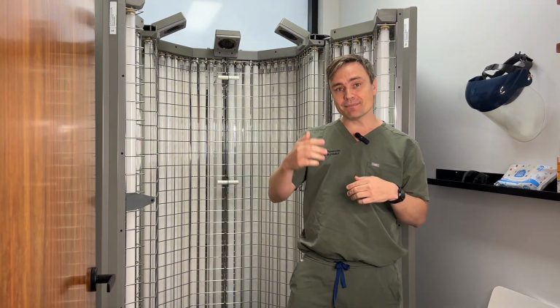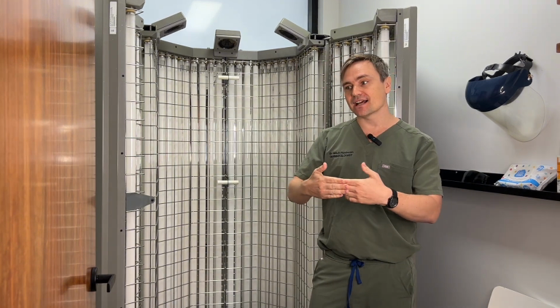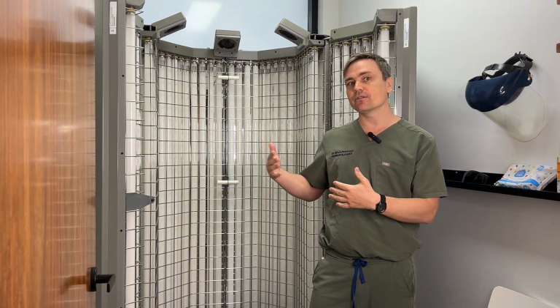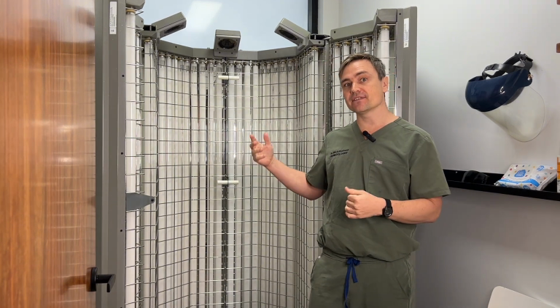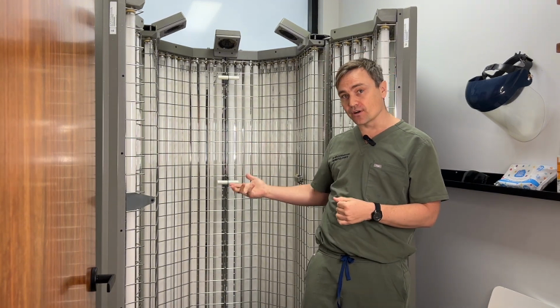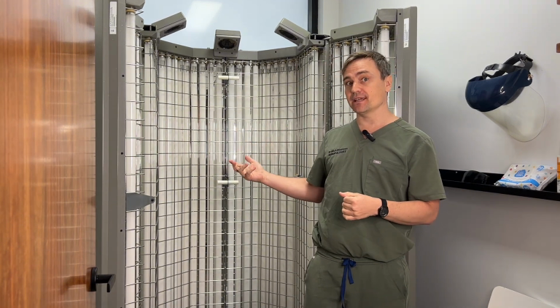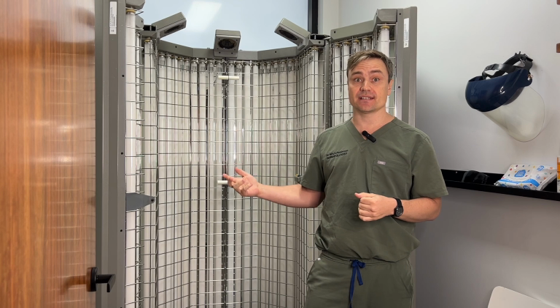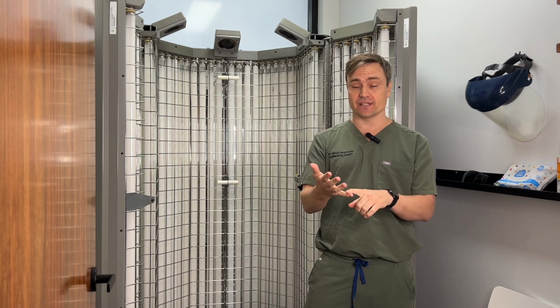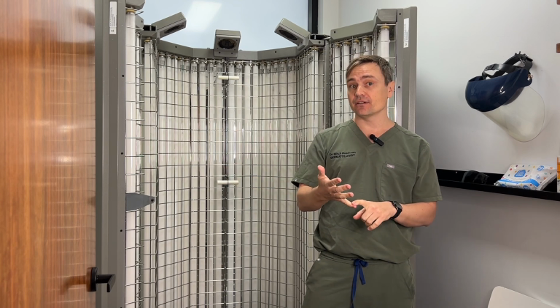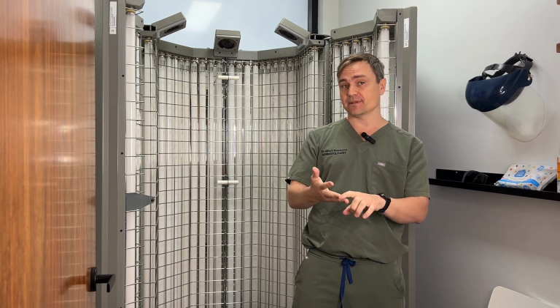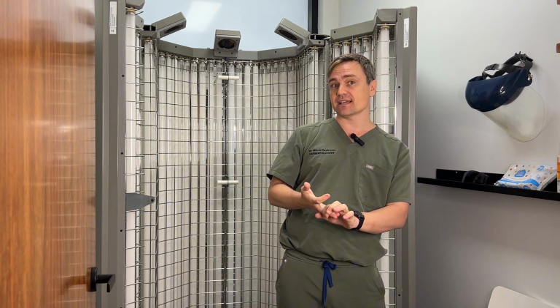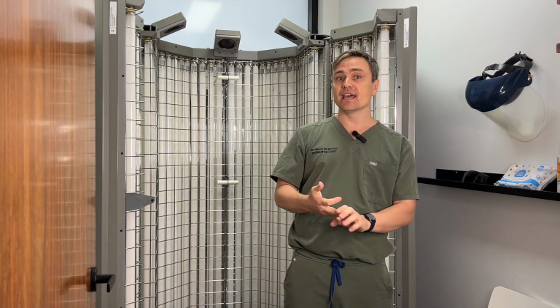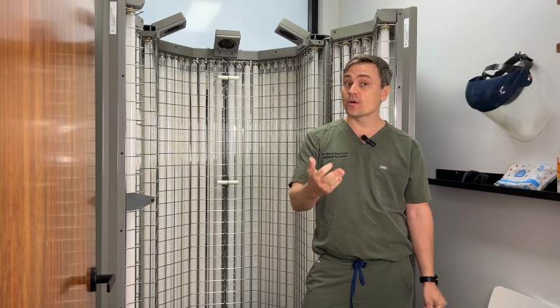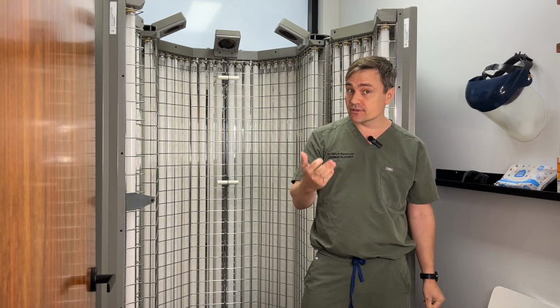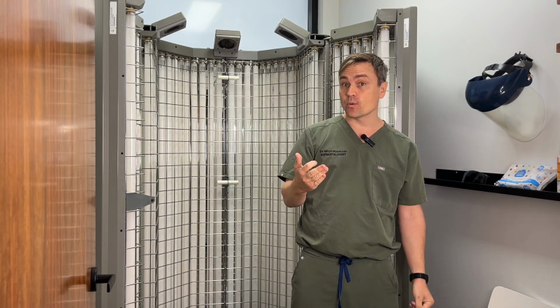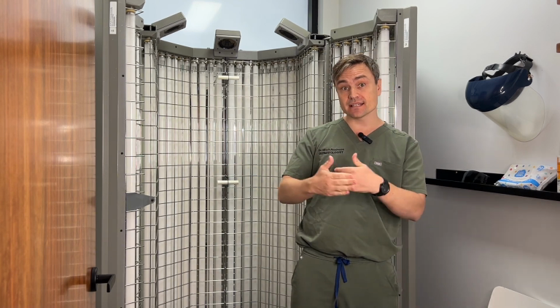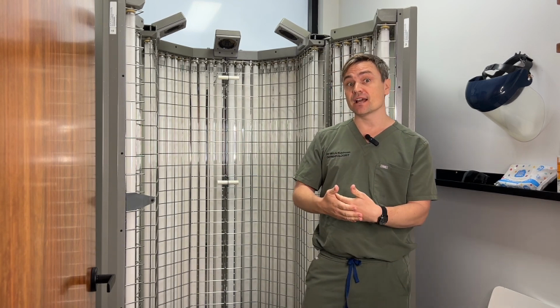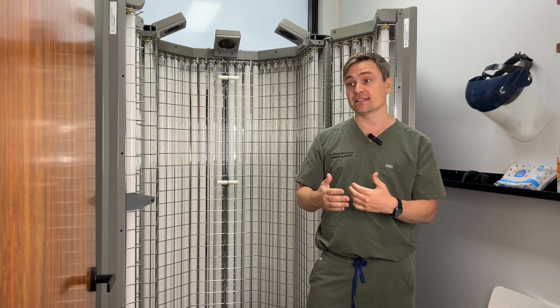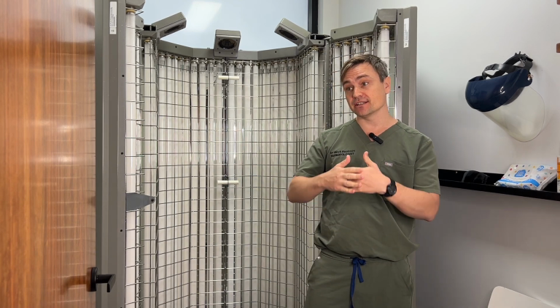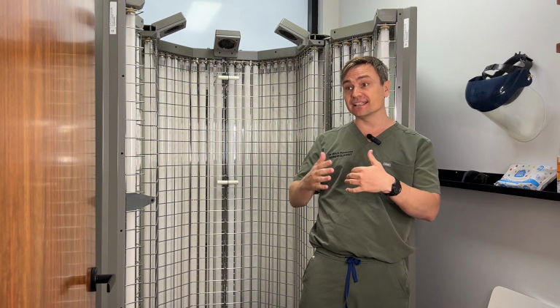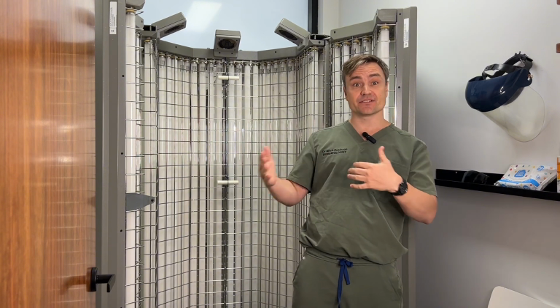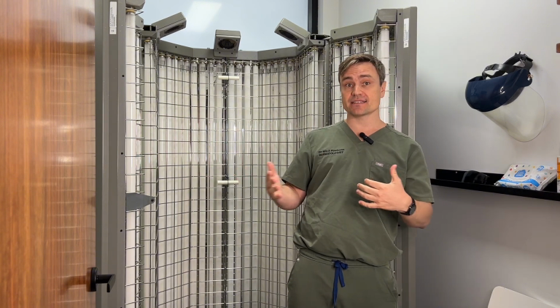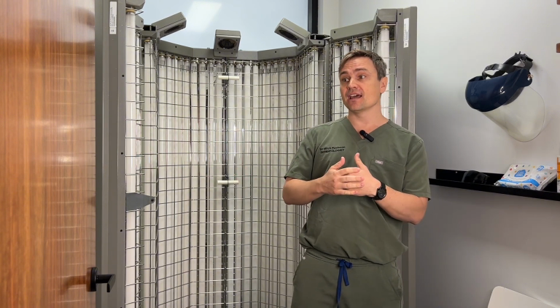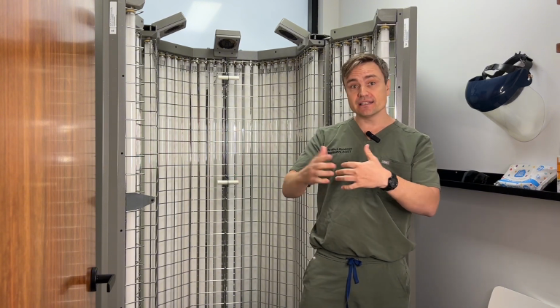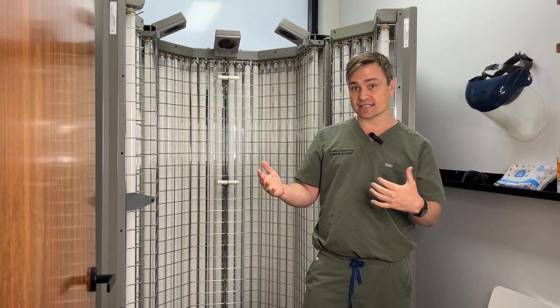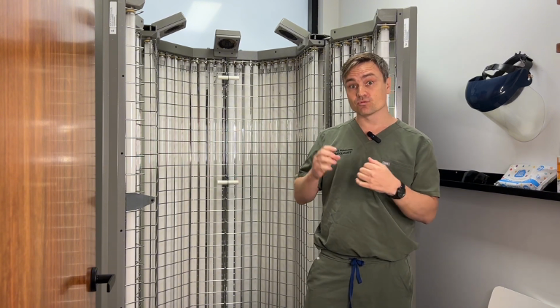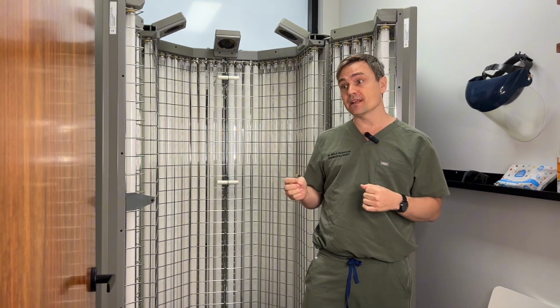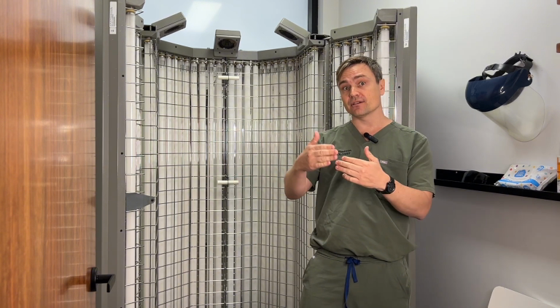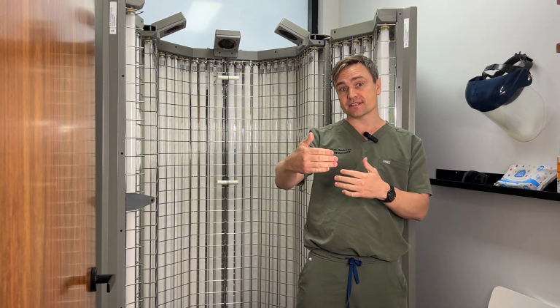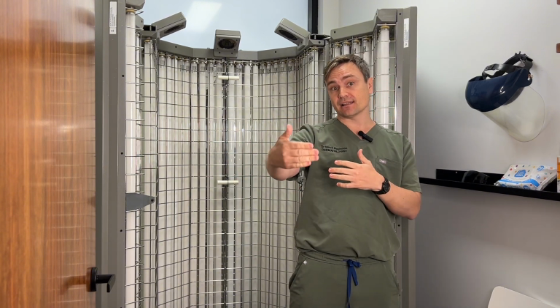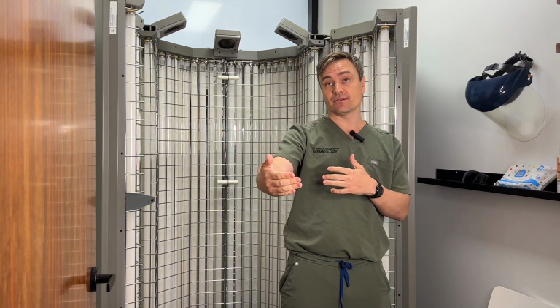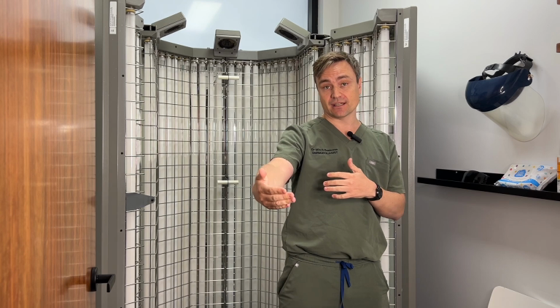A lot of patients ask how effective is phototherapy at treating things like vitiligo, eczema, and psoriasis. And it works really quite well. In some situations, it can actually completely clear your psoriasis, clear your eczema, and re-pigment a lot of the lost color in your vitiligo.